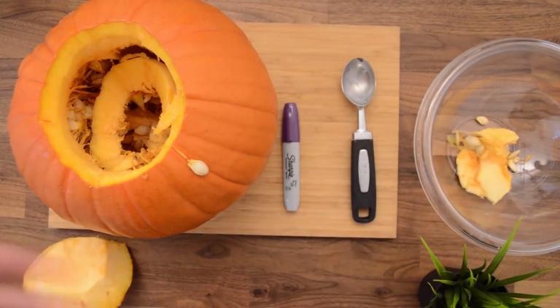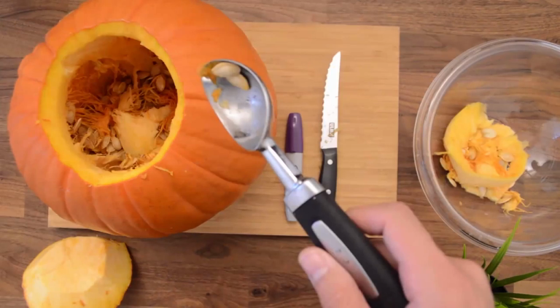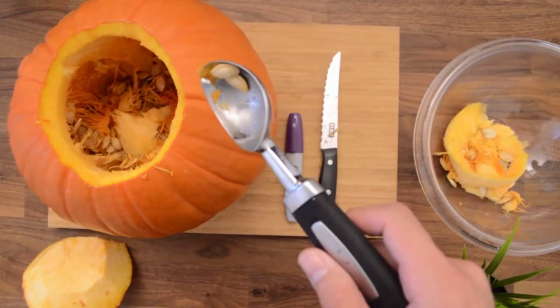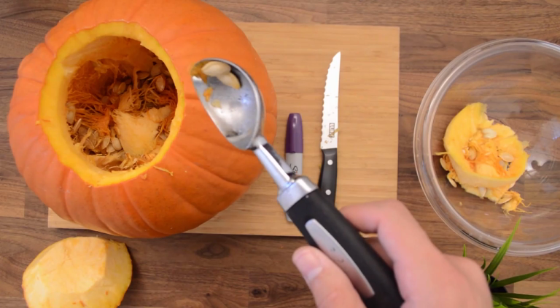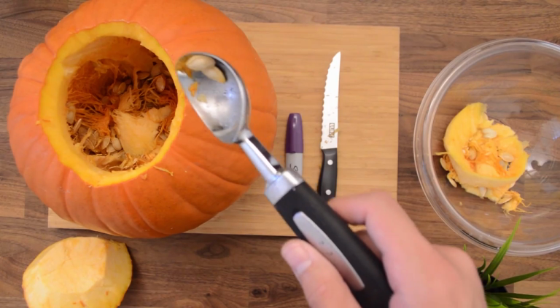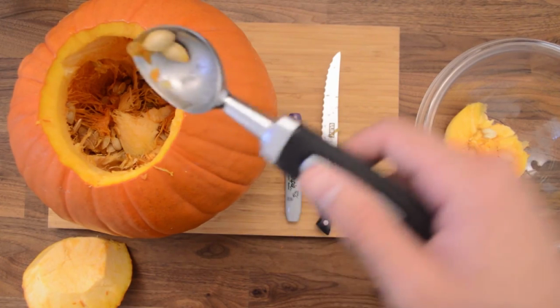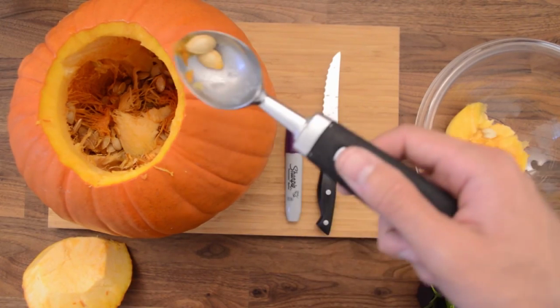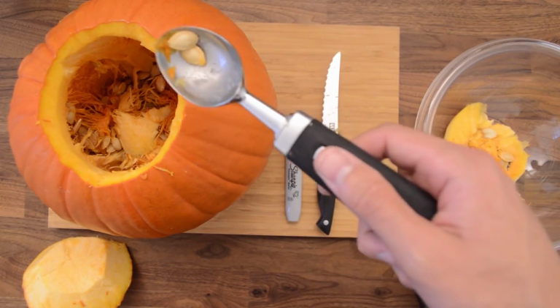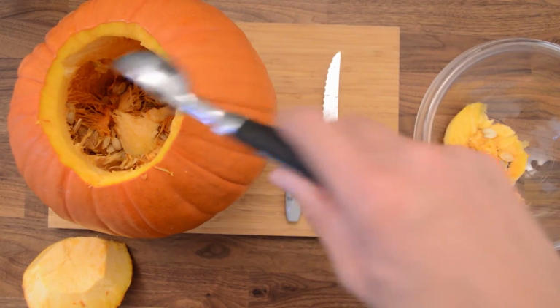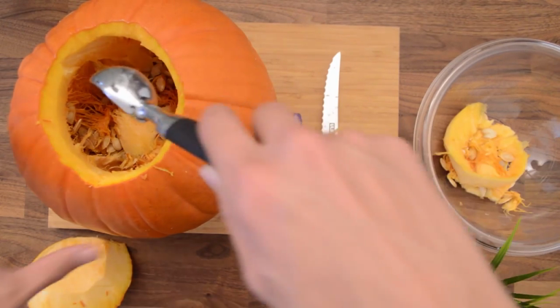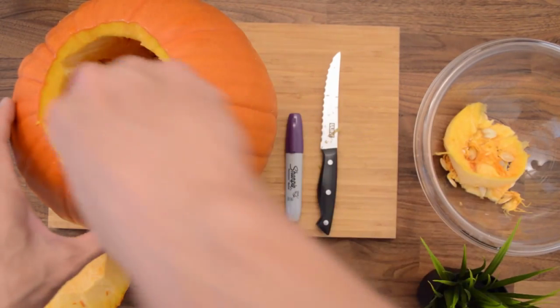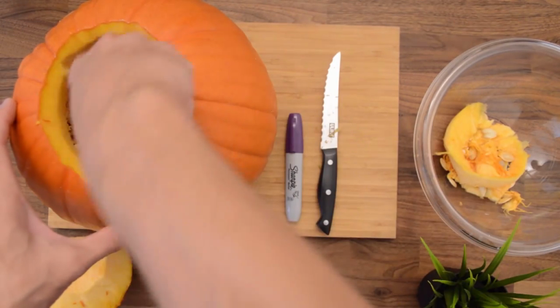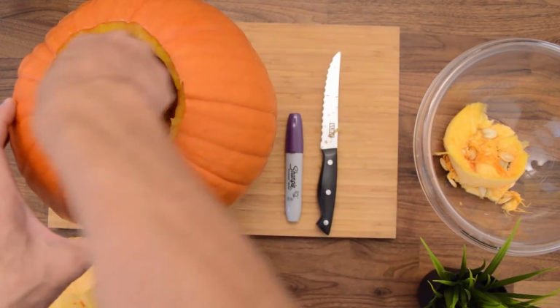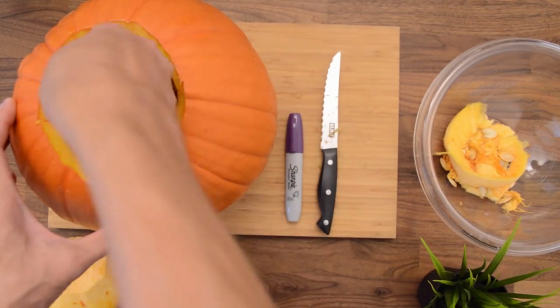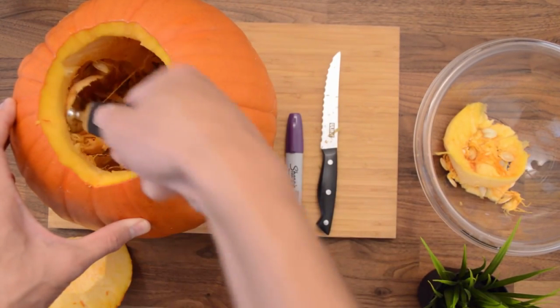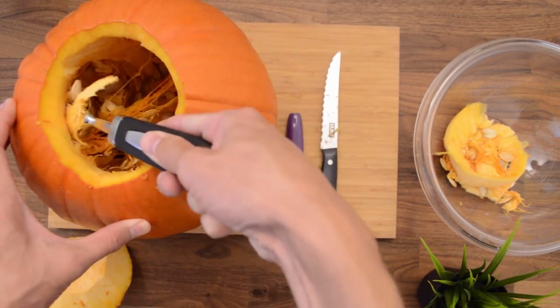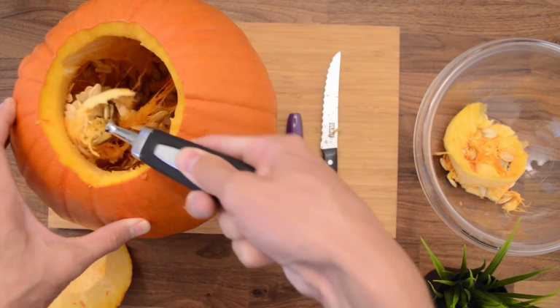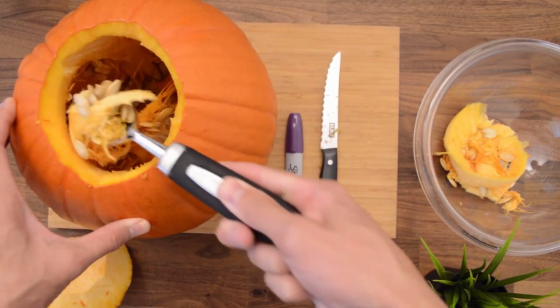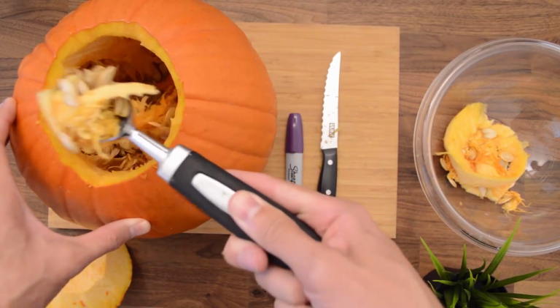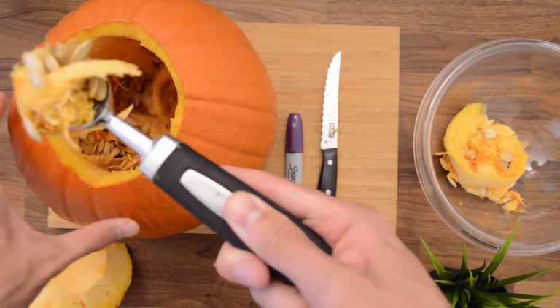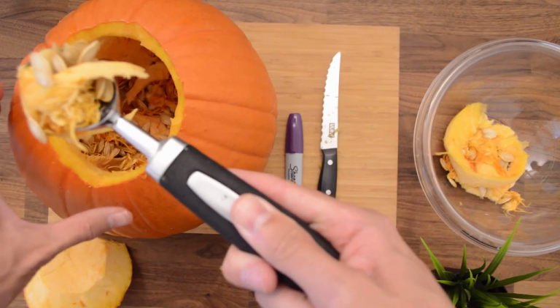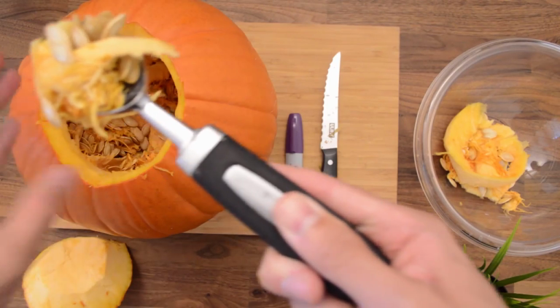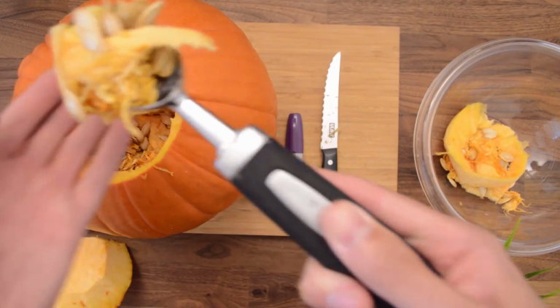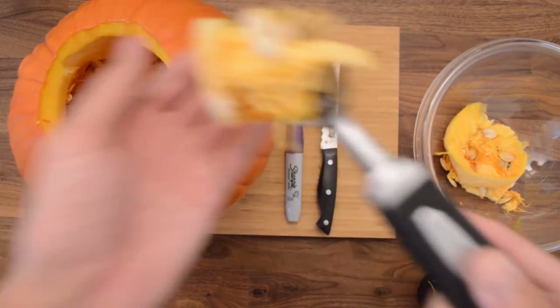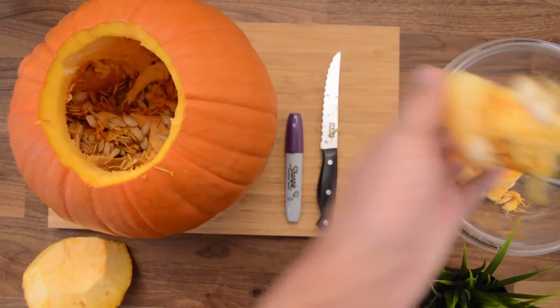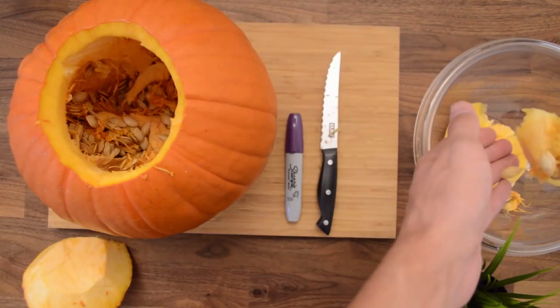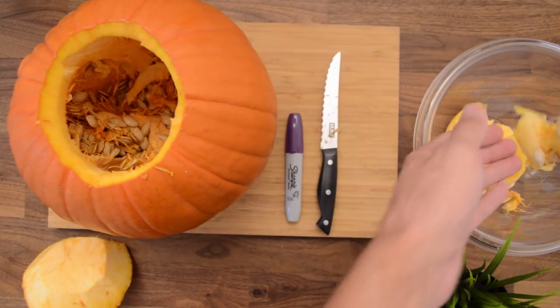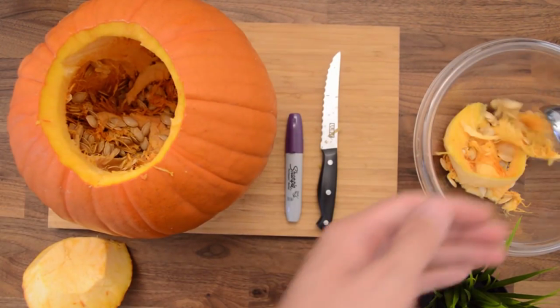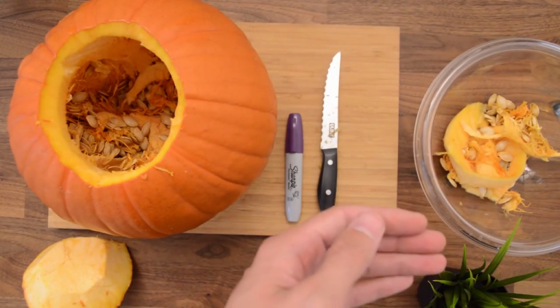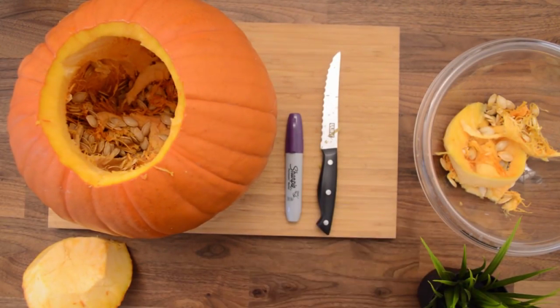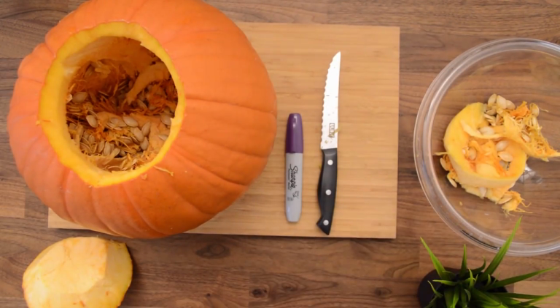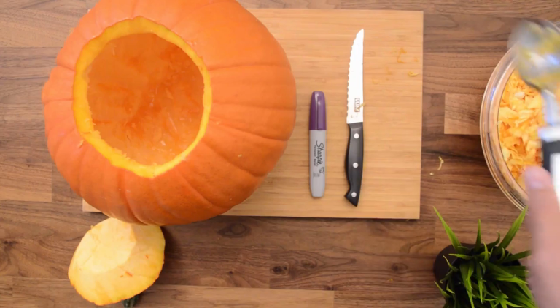Now is the fun part — let's take our scoop and get all those fibers and all those seeds out of there. There's going to be a lot of them until your pumpkin is completely clean, like this.